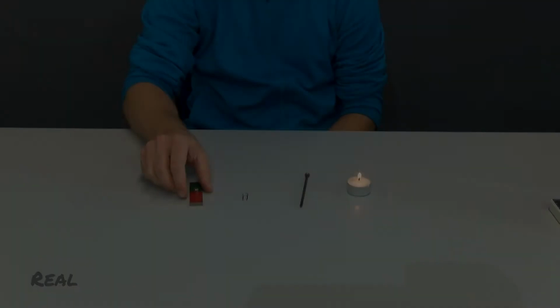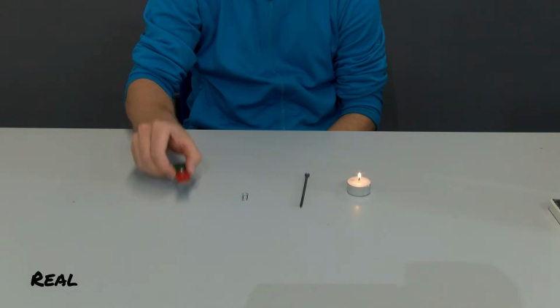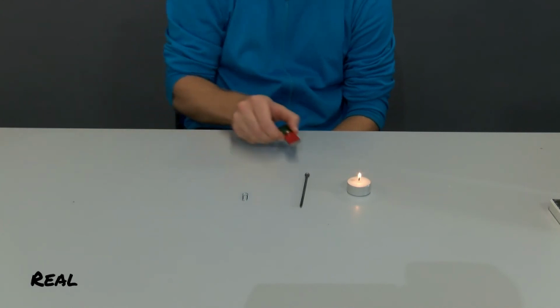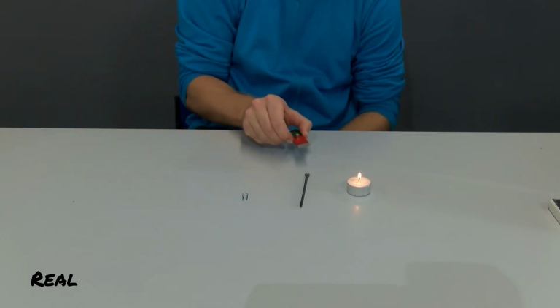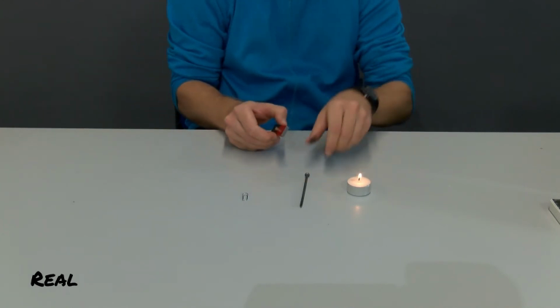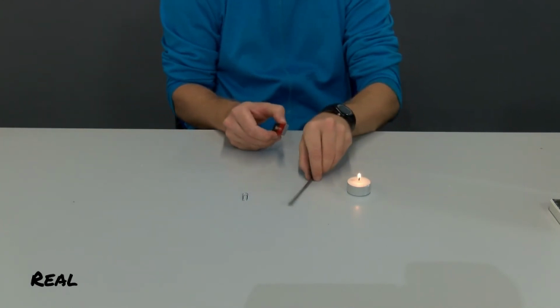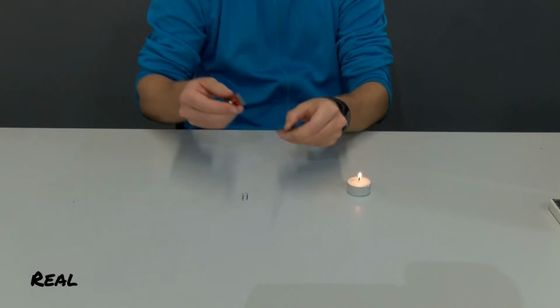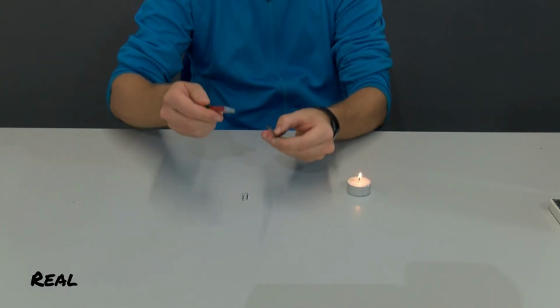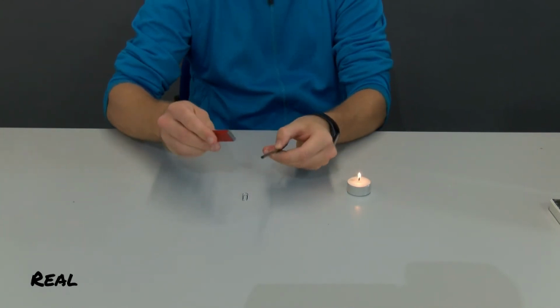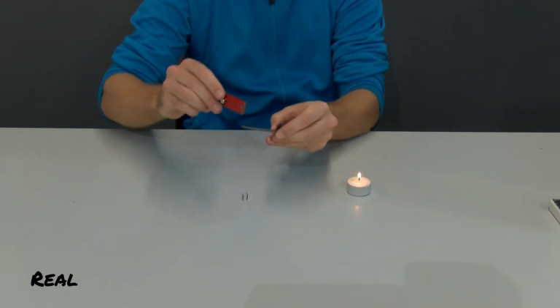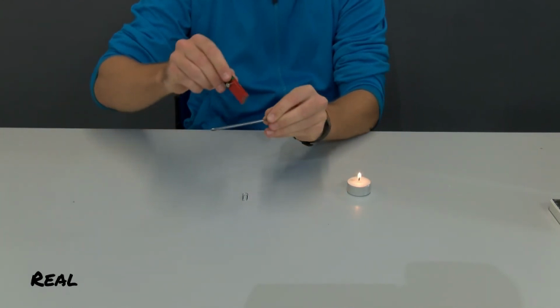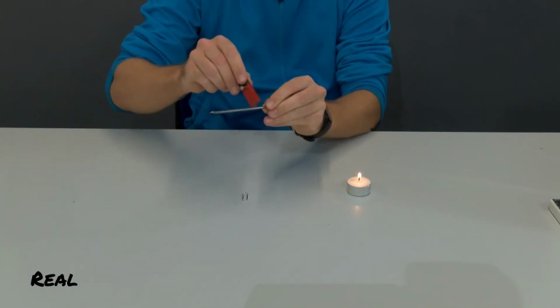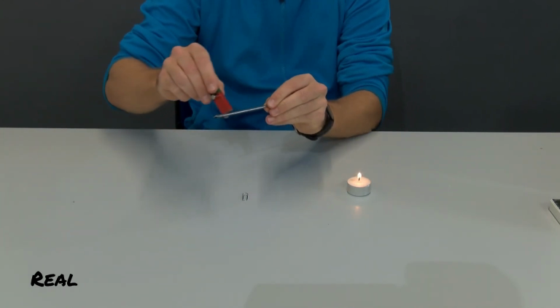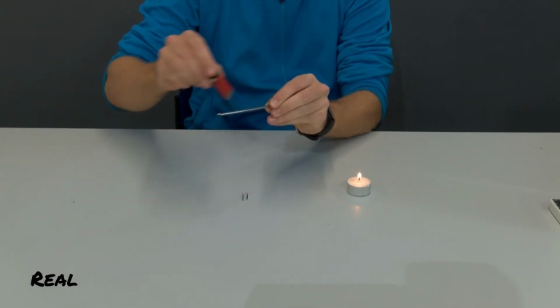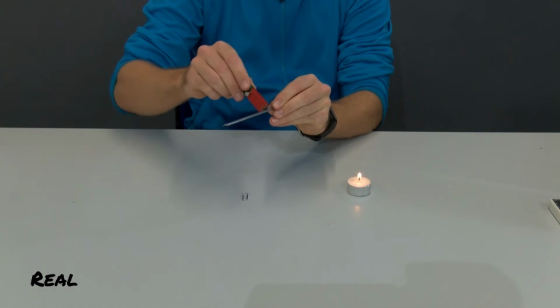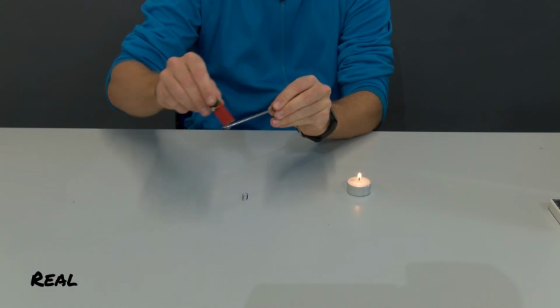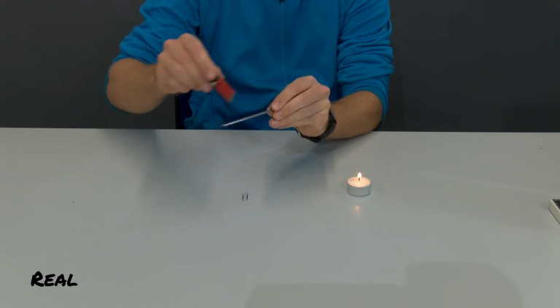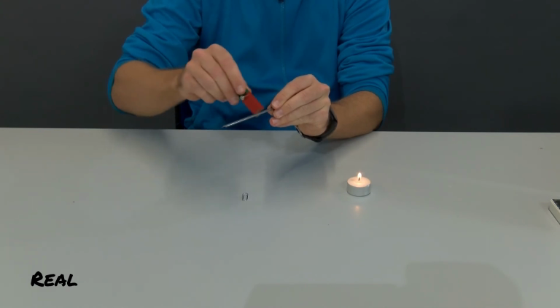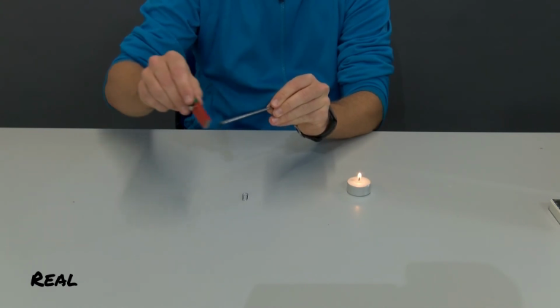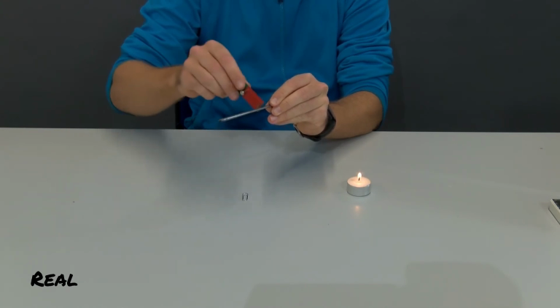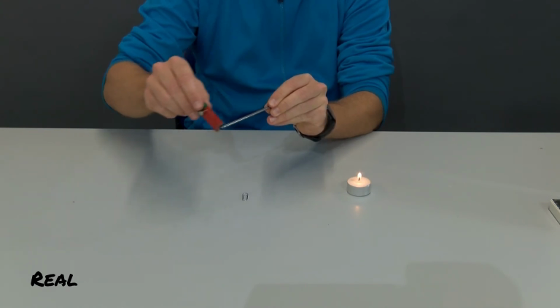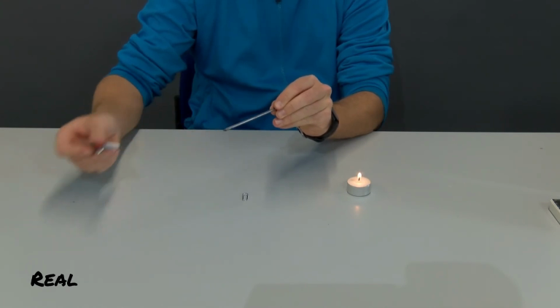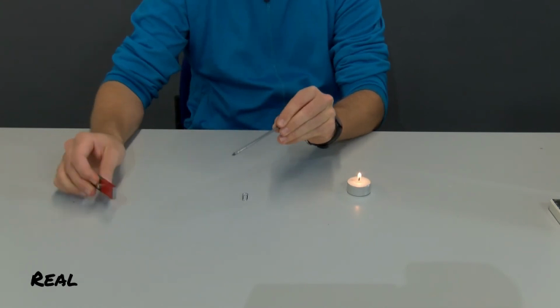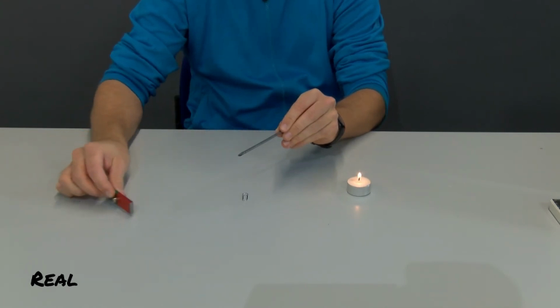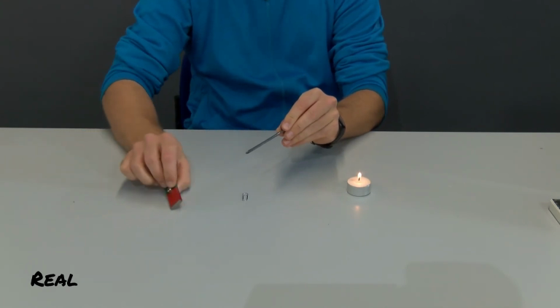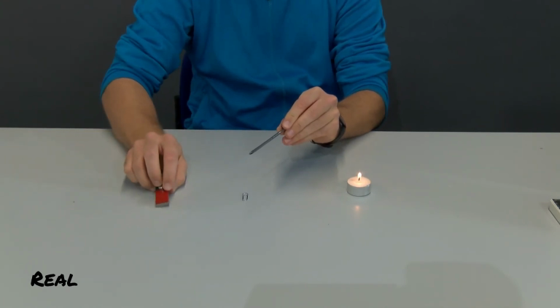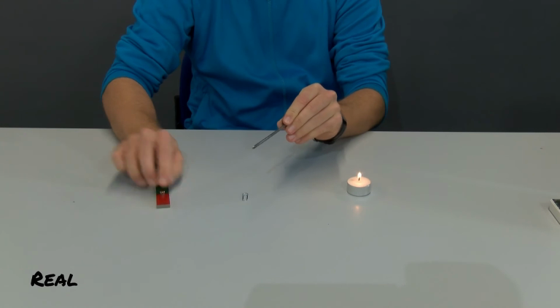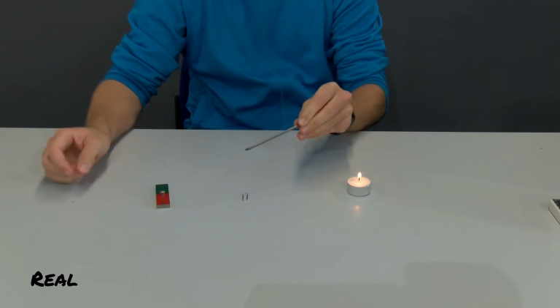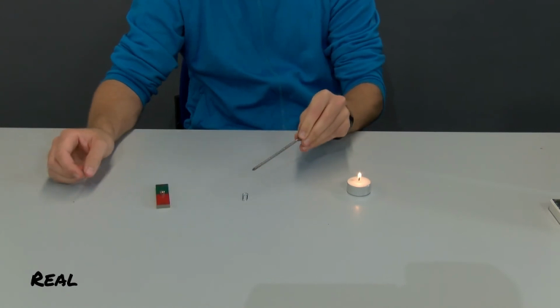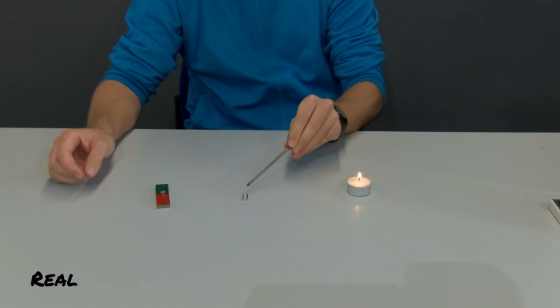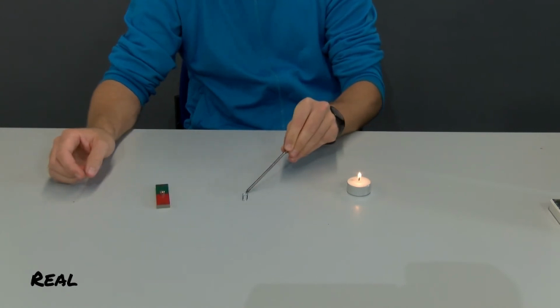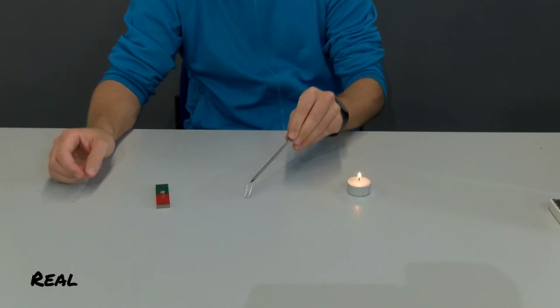Now I stroke the iron nail with the north pole of the magnet always in a certain direction. Now I can lift the paper clip with this iron nail, even if it would not have had contact with the bar magnet before.